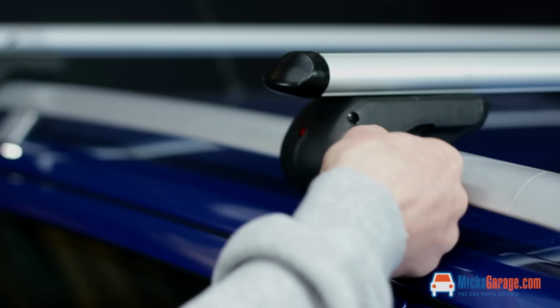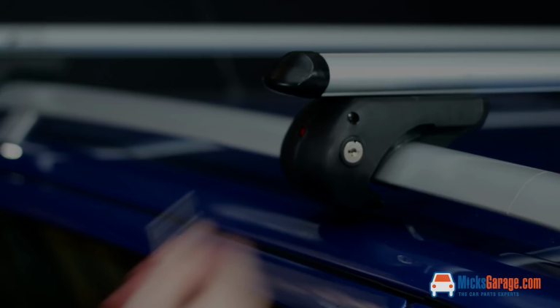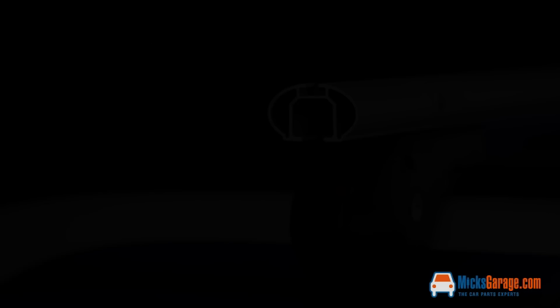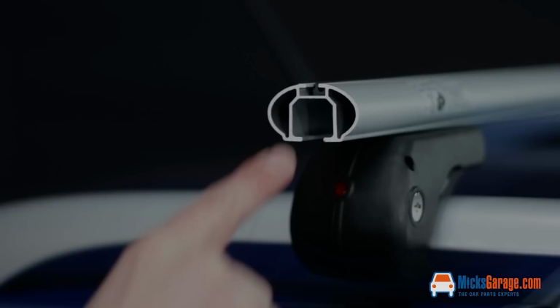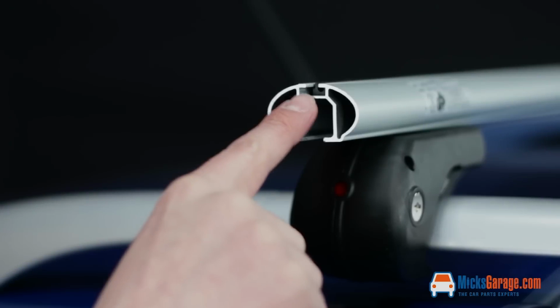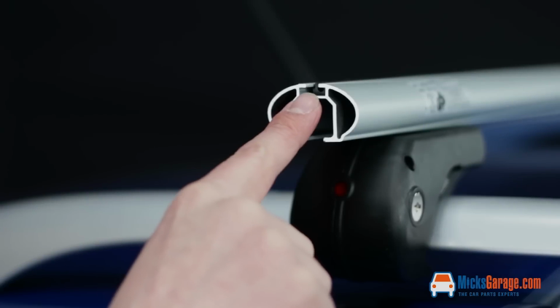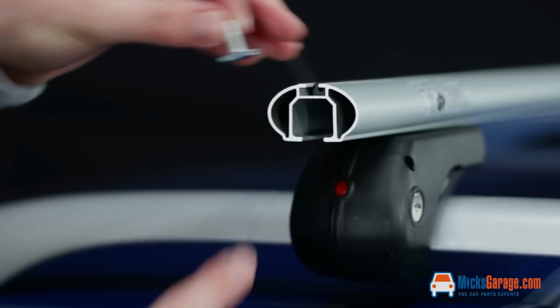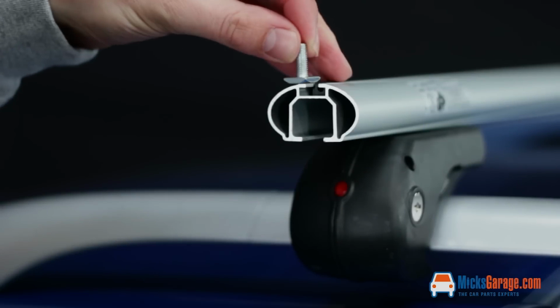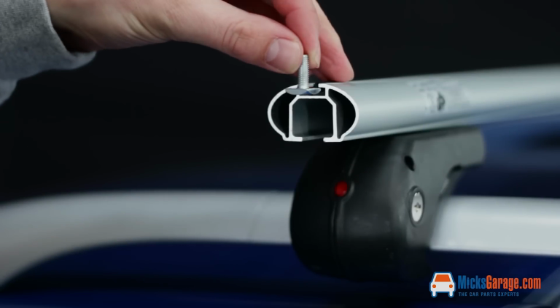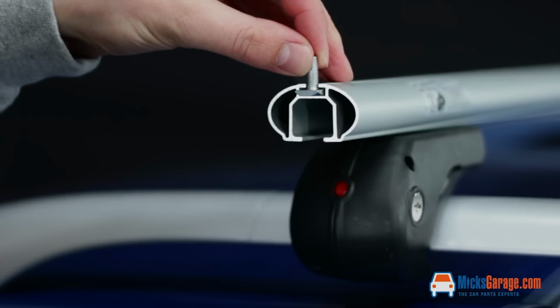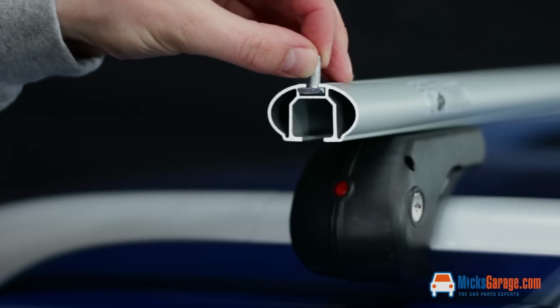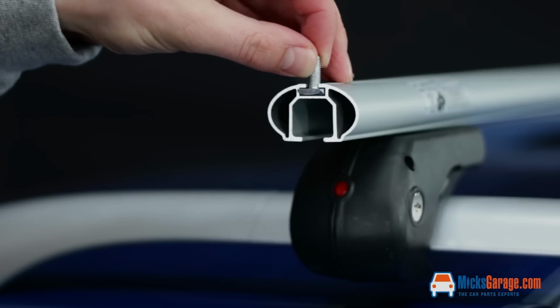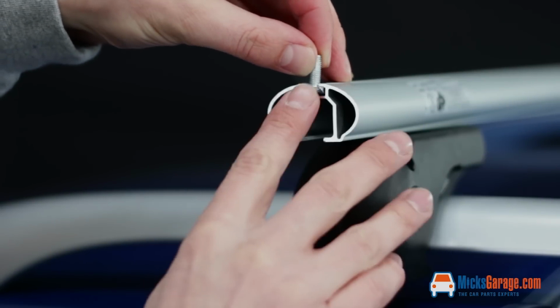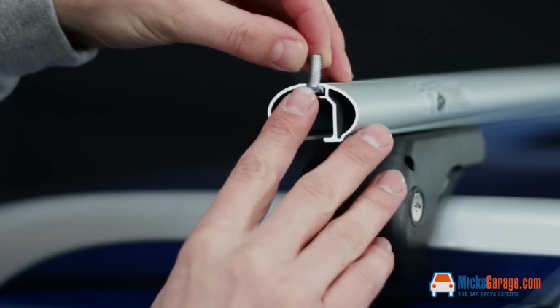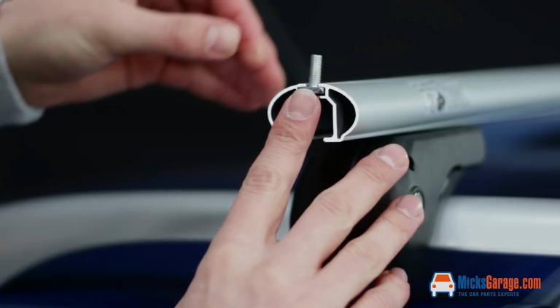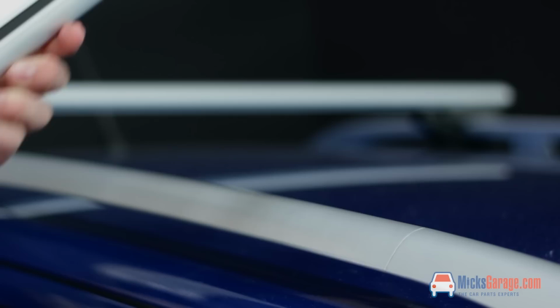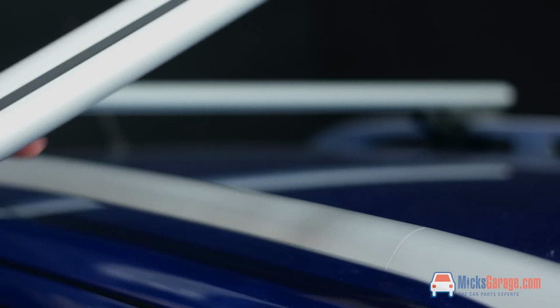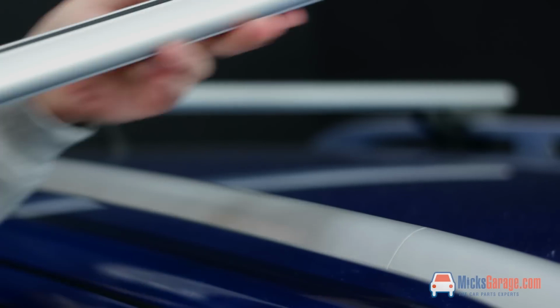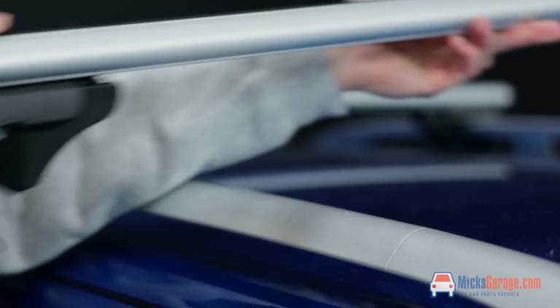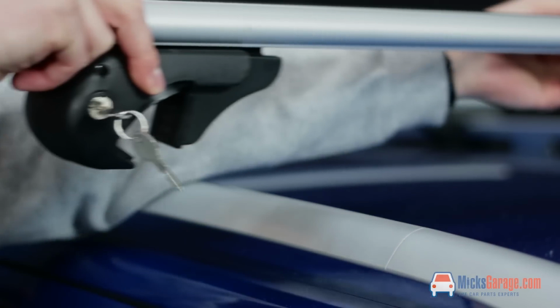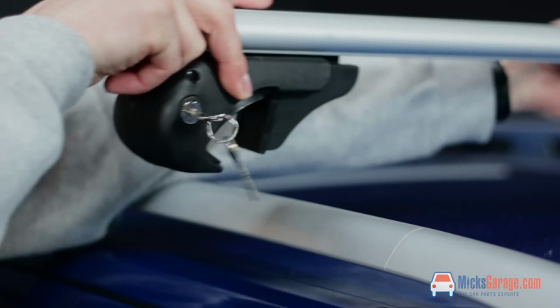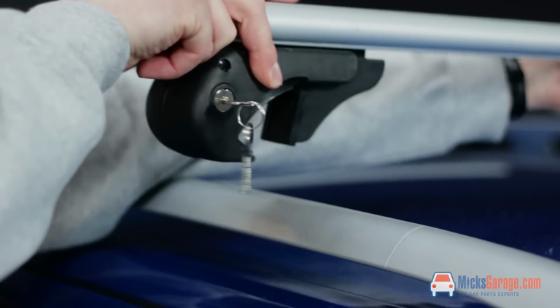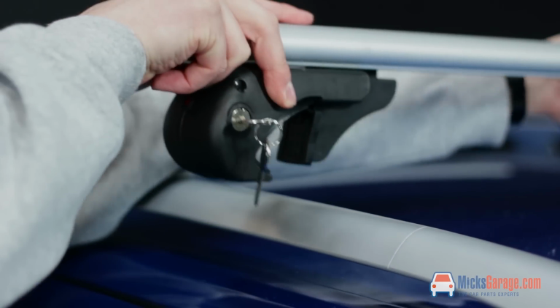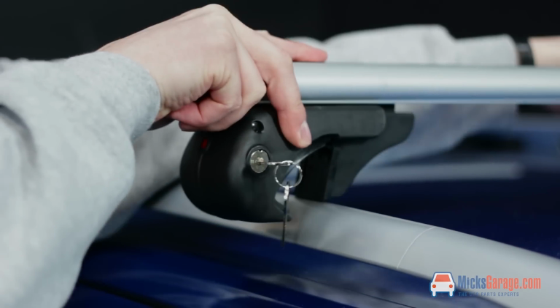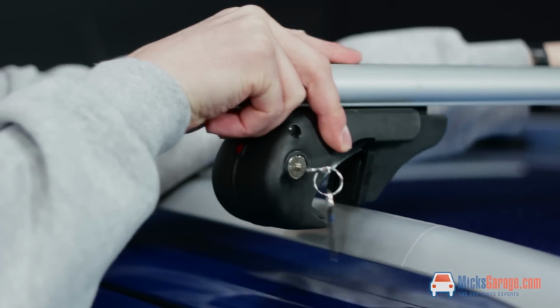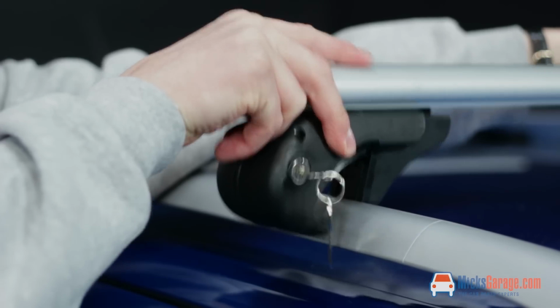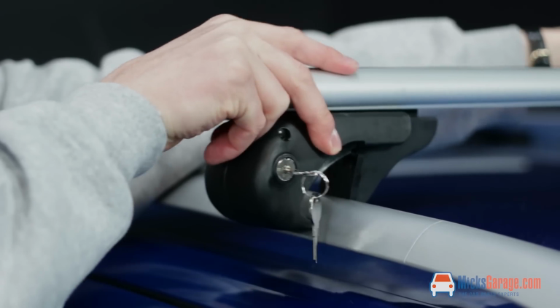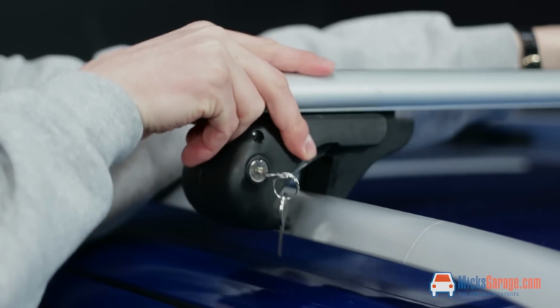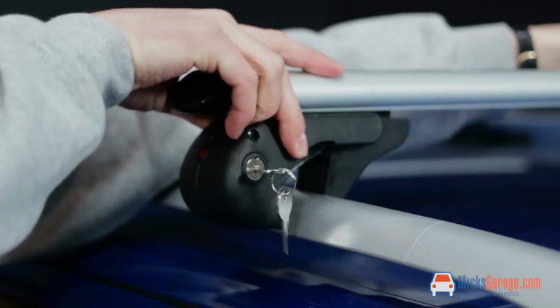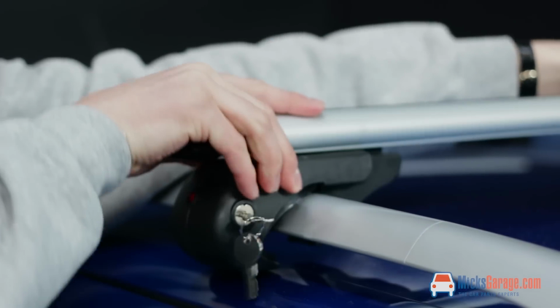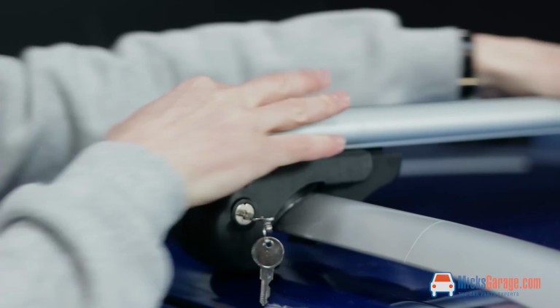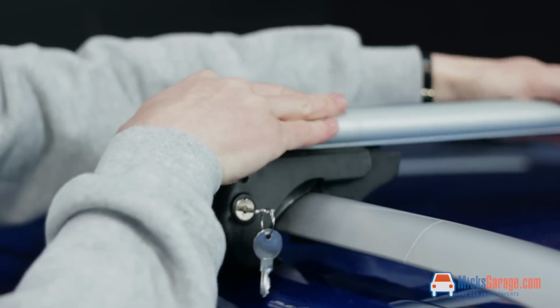The oval section roof bars include the standard T-Track system for mounting all the usual accessories. The Brio roof bars are ISO and TUV approved and come with a two-year manufacturer's warranty.